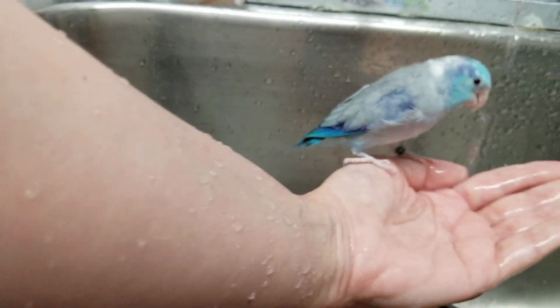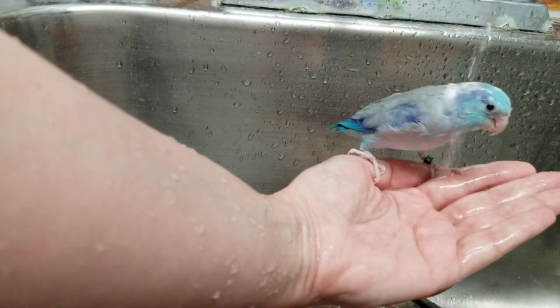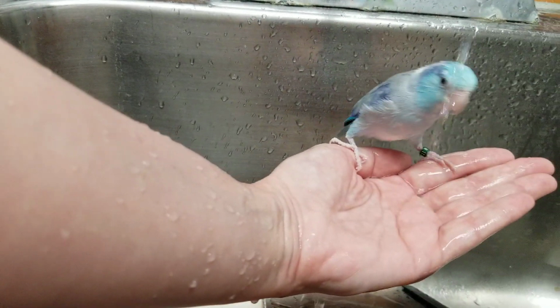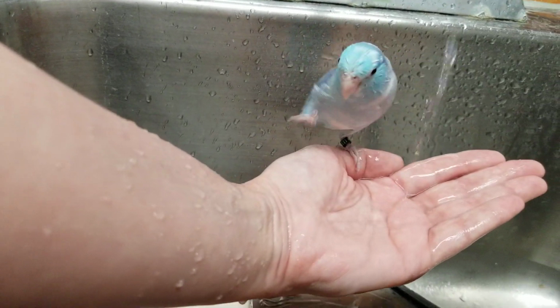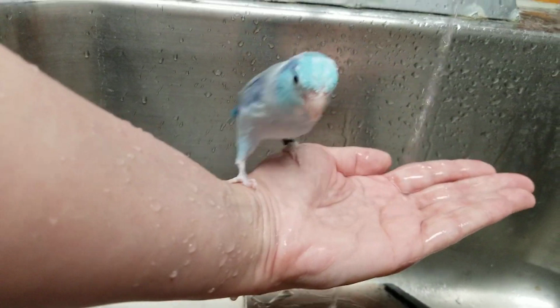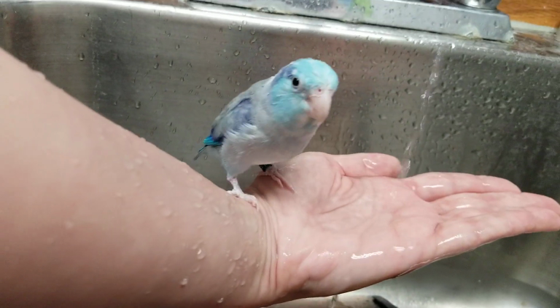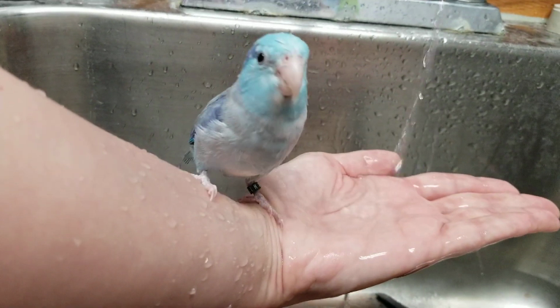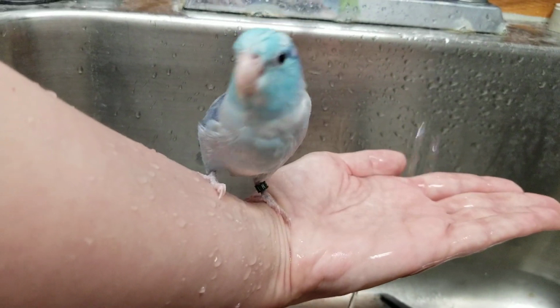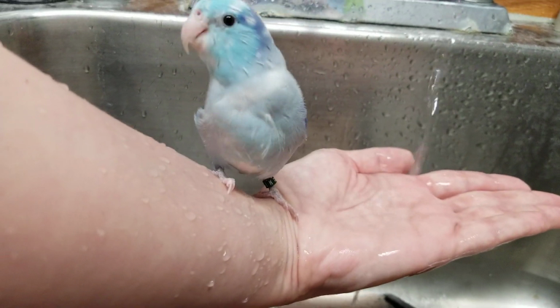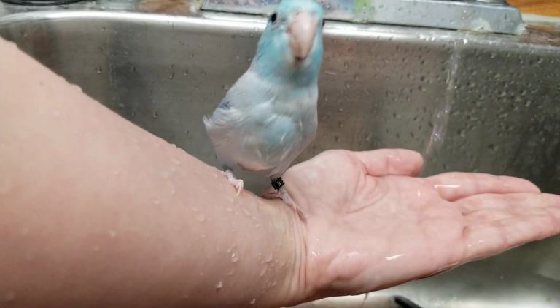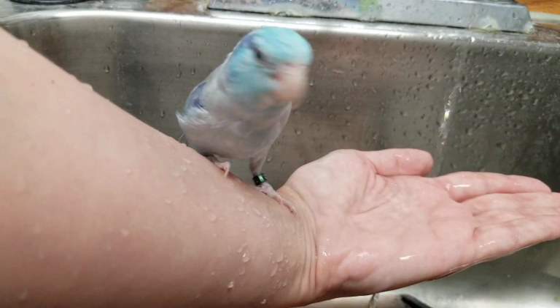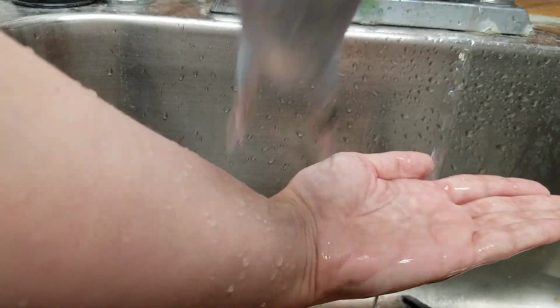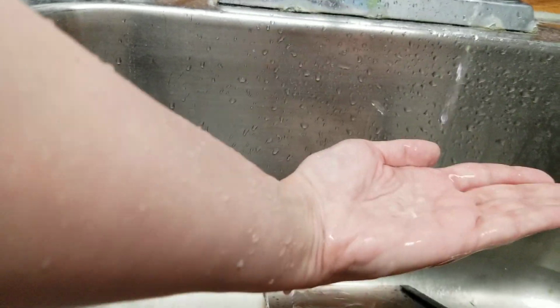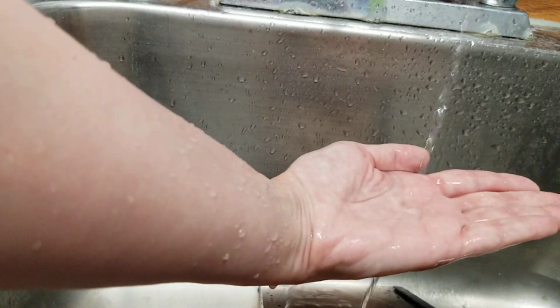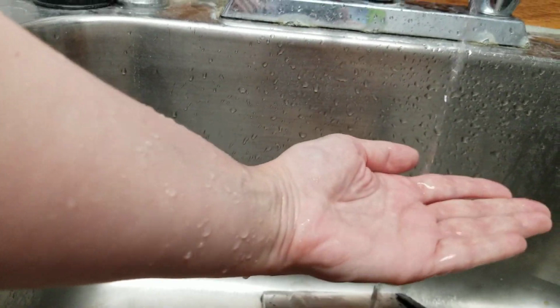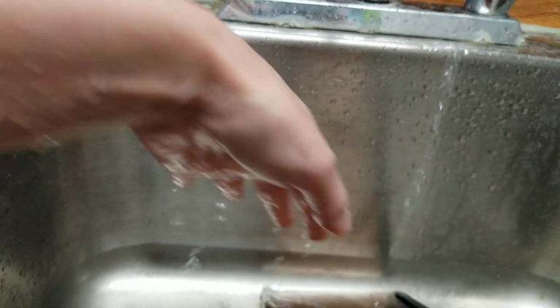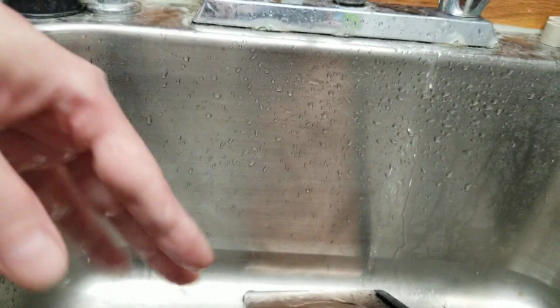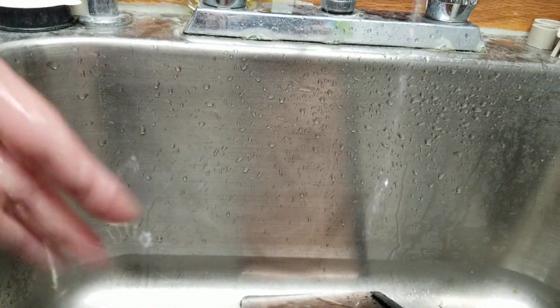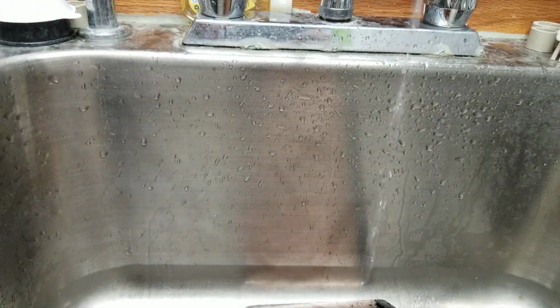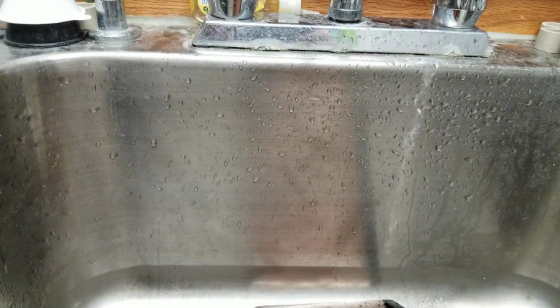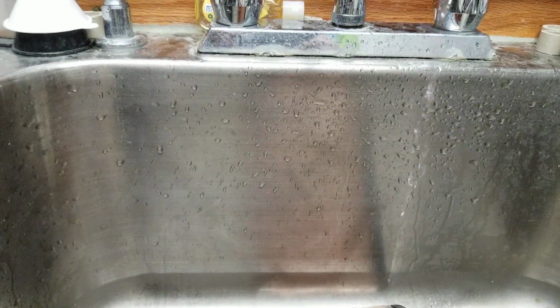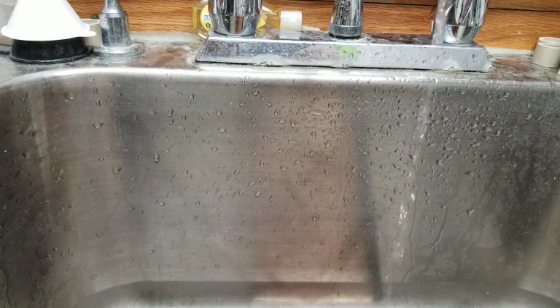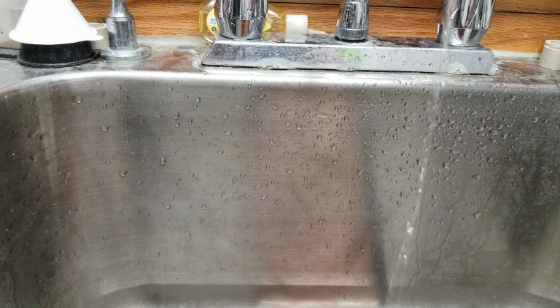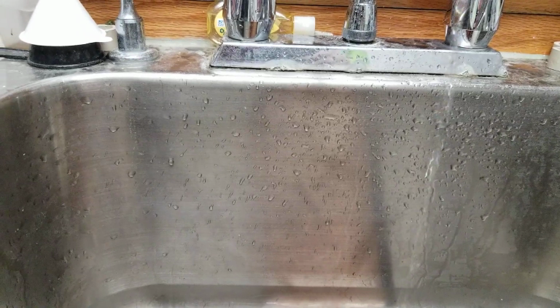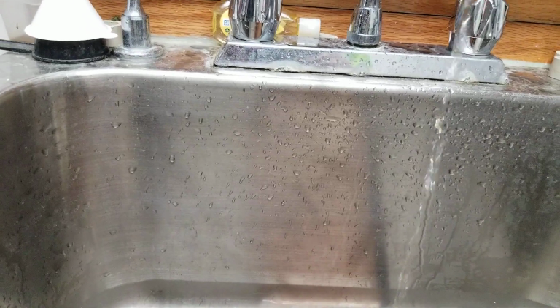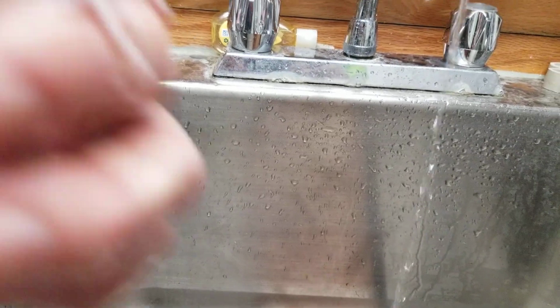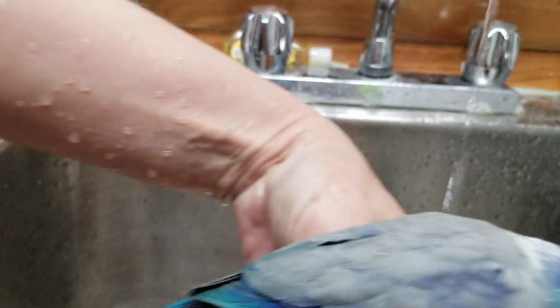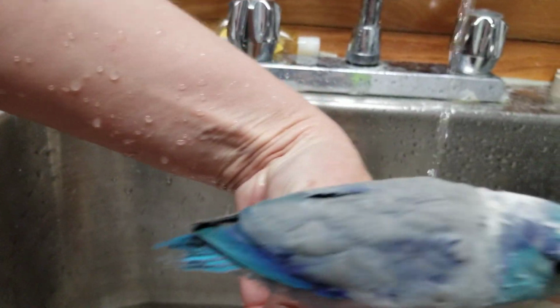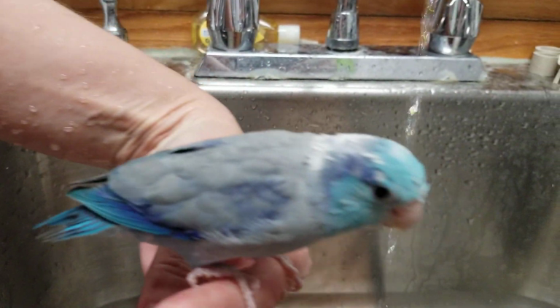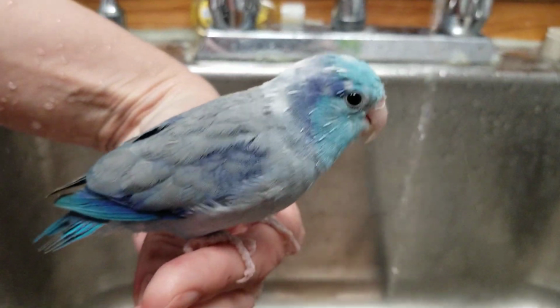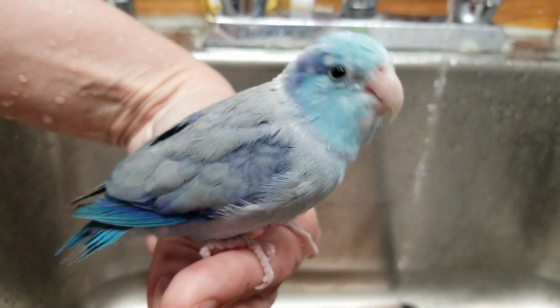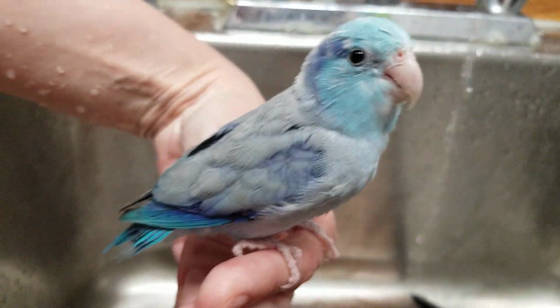What are you doing, Maxie? I don't know. He might be done. He'll probably fly up to my head. He's on the camera — there we go. He was on the camera.